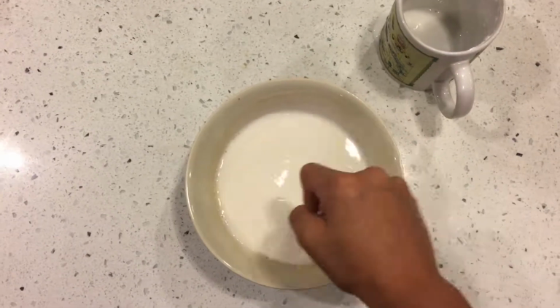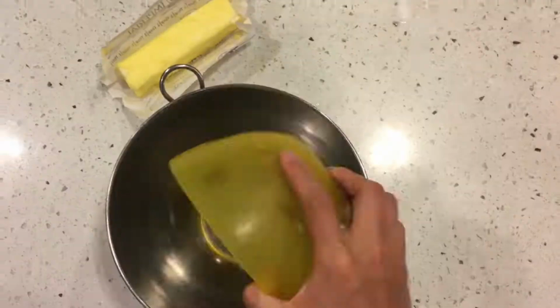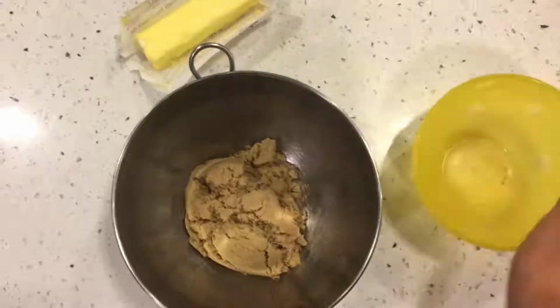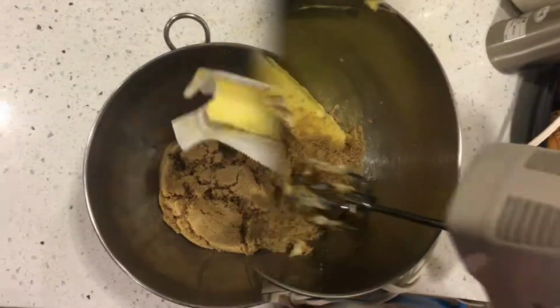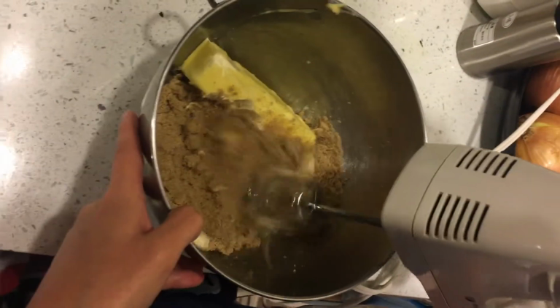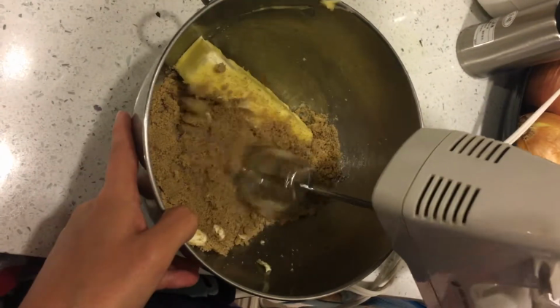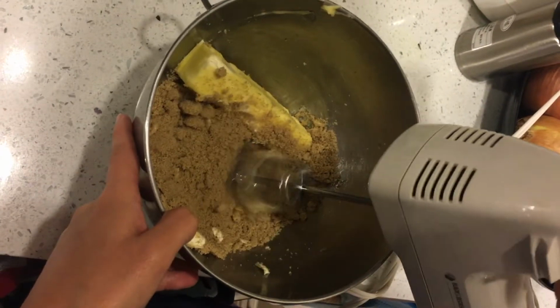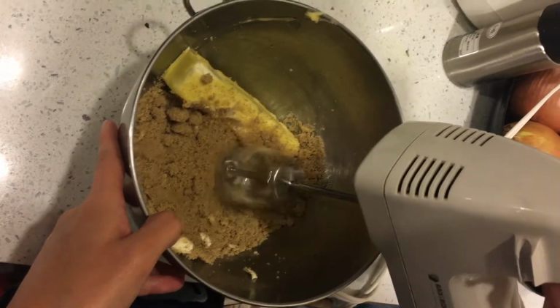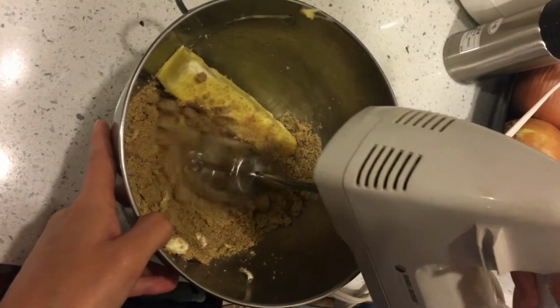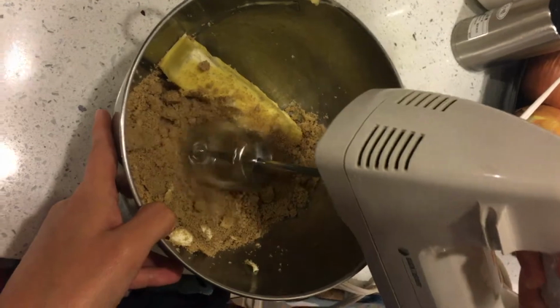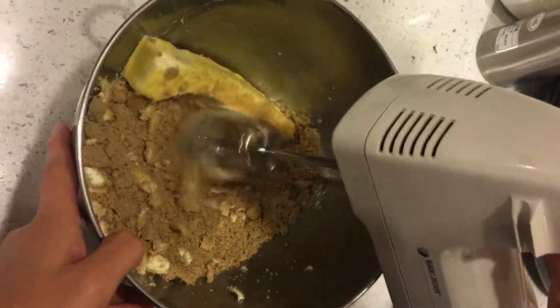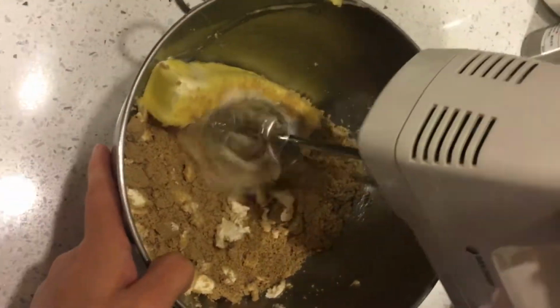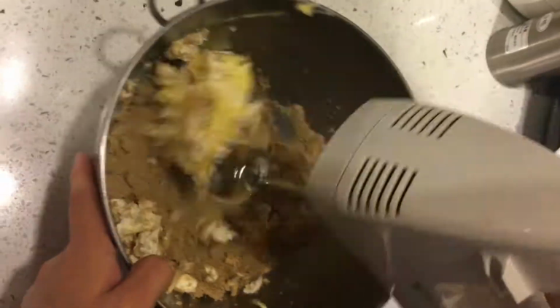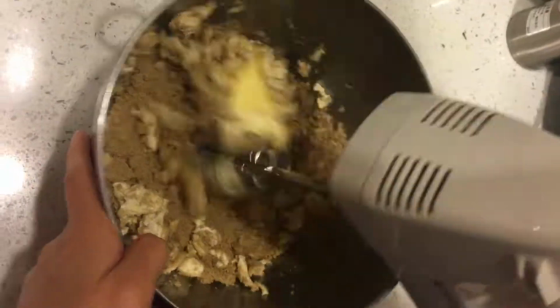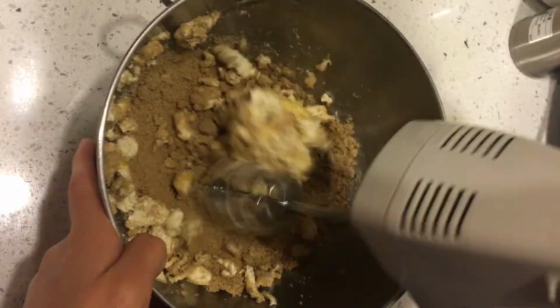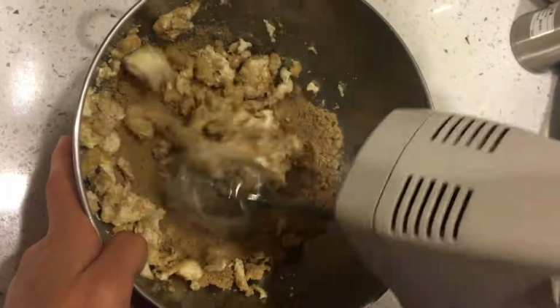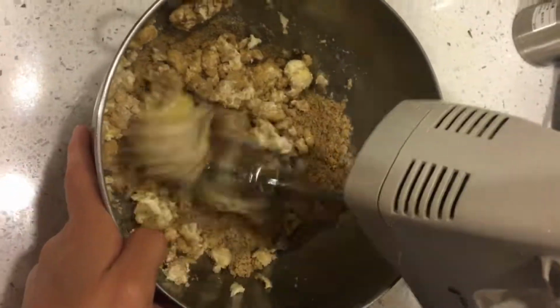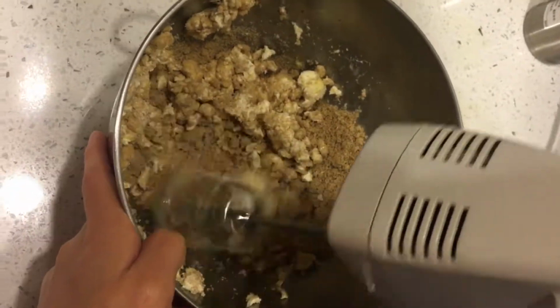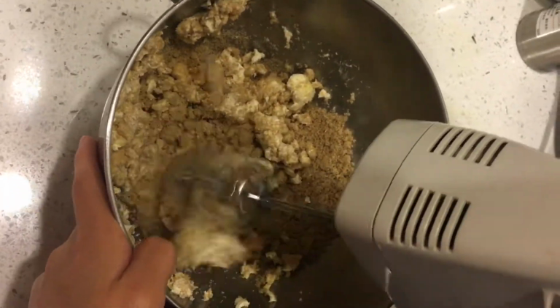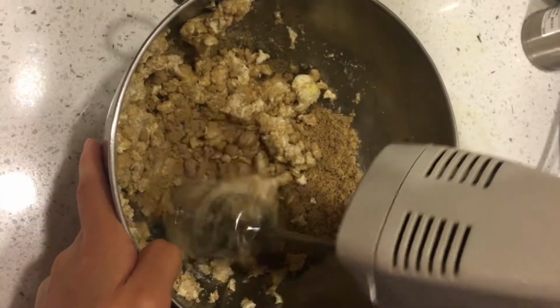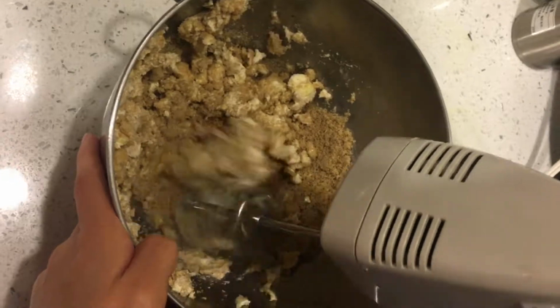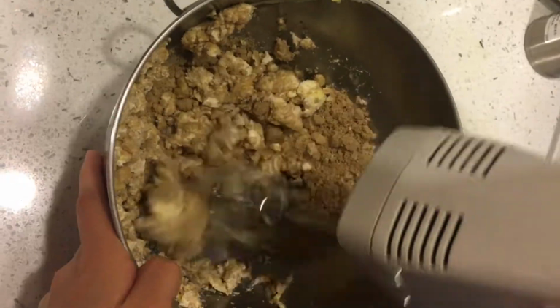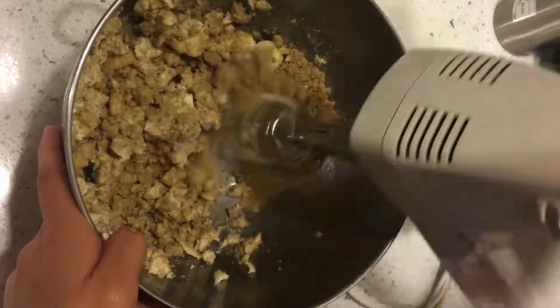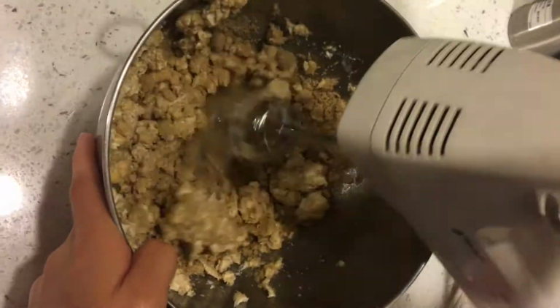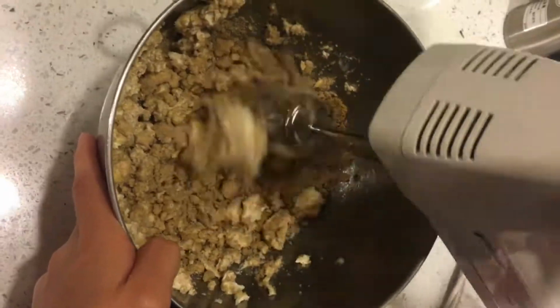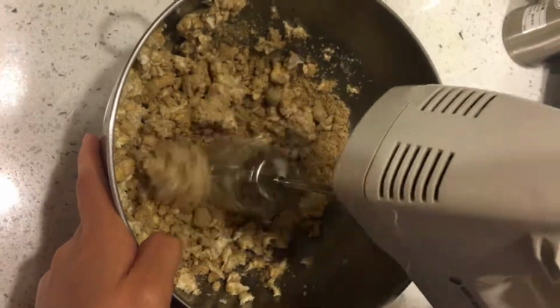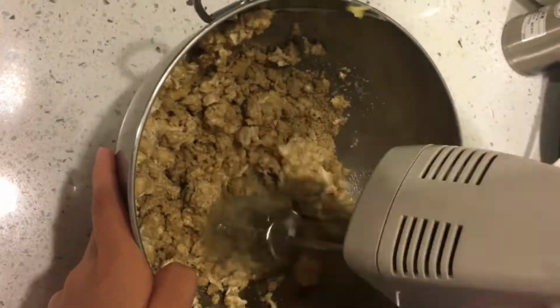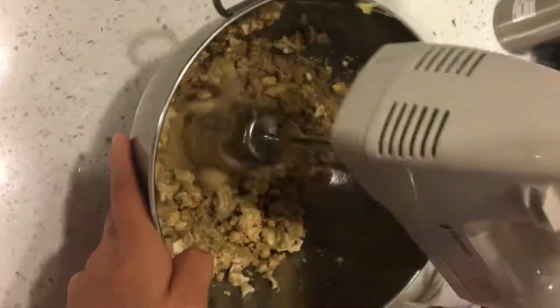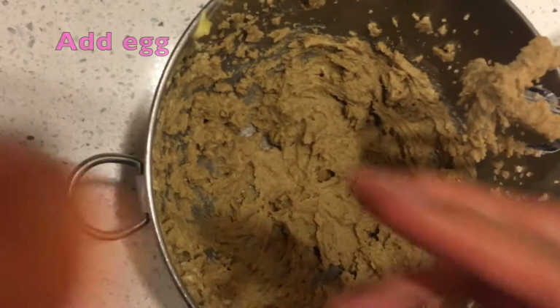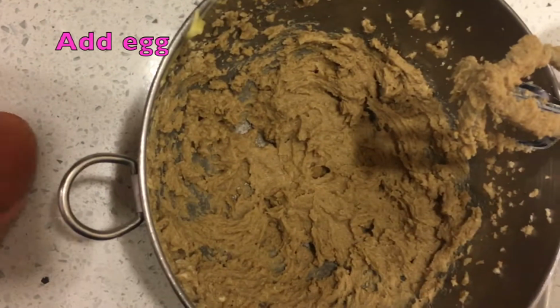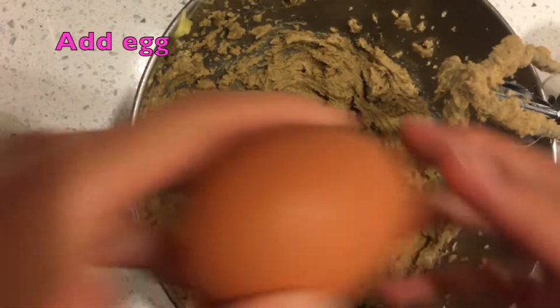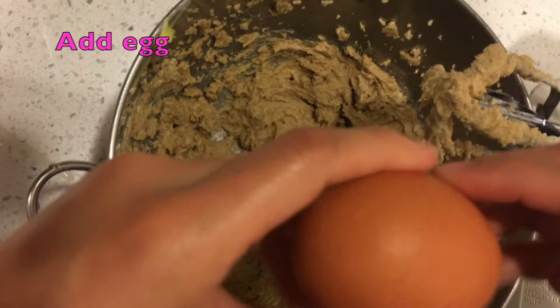Add butter and brown sugar into a large bowl. Beat together the butter and brown sugar with an electric mixer at medium-high speed until pale and fluffy. It would take about three minutes in a standing mixer or five minutes with a handheld.